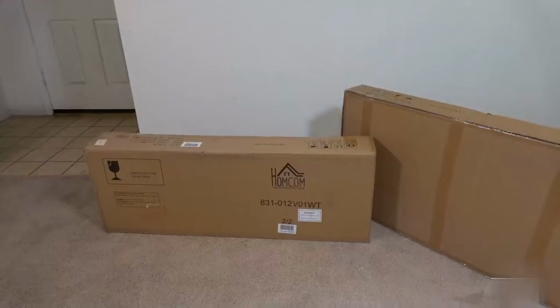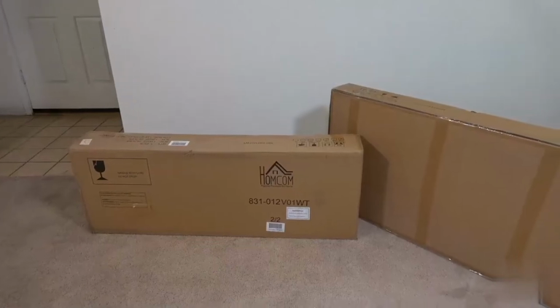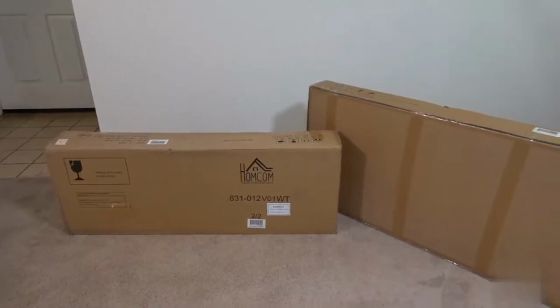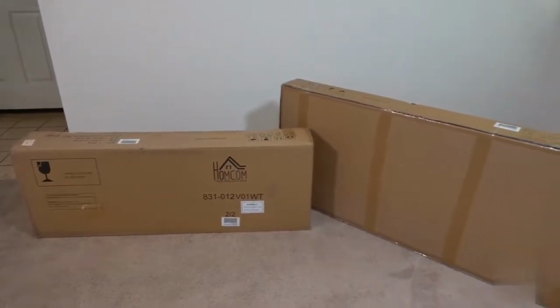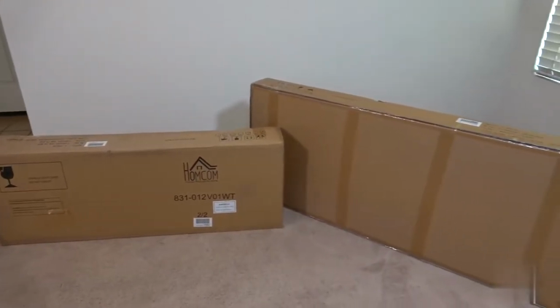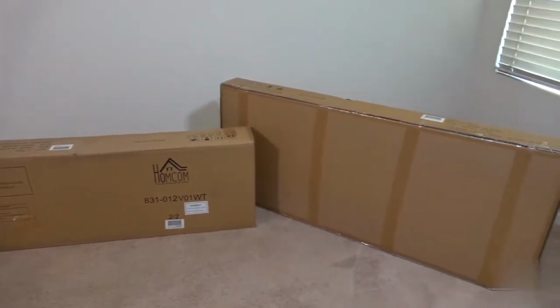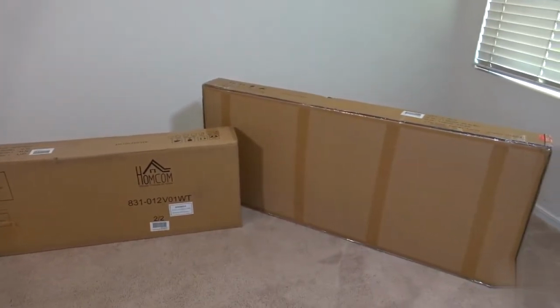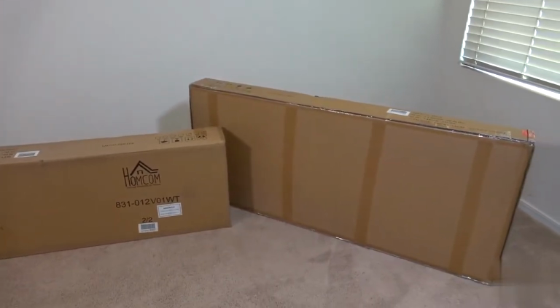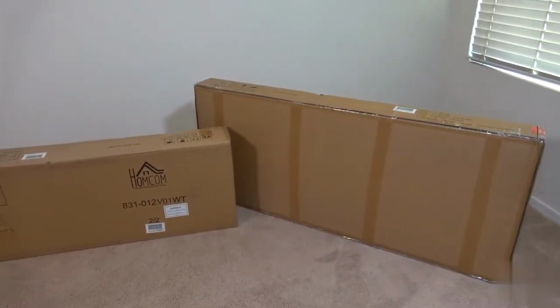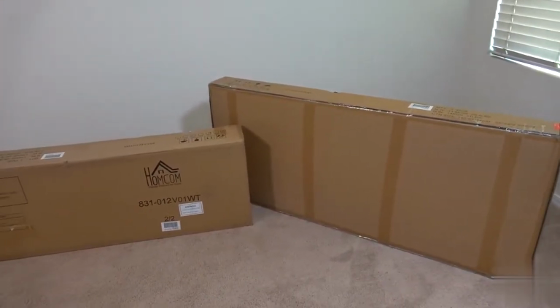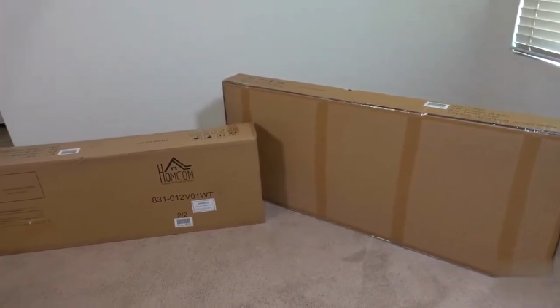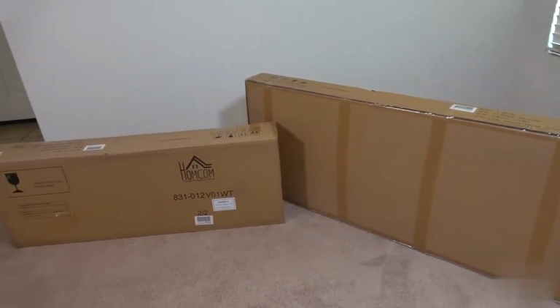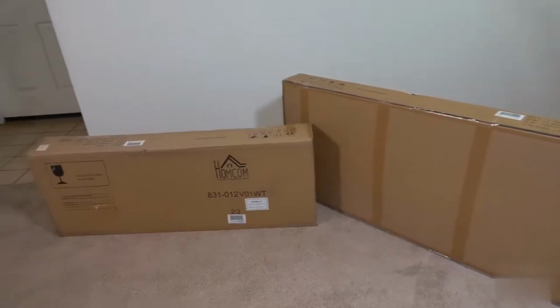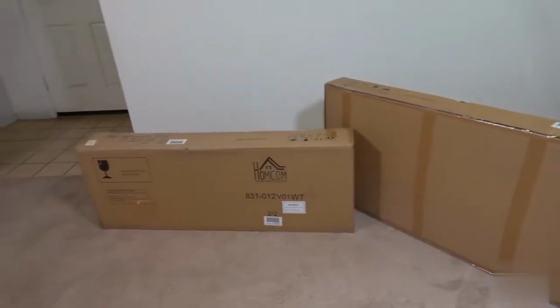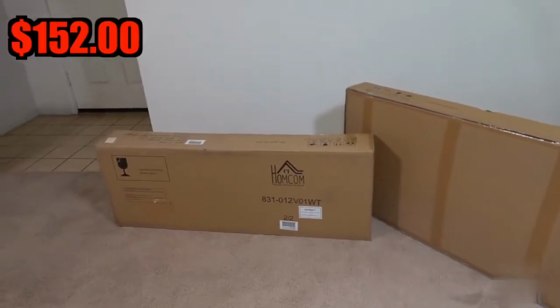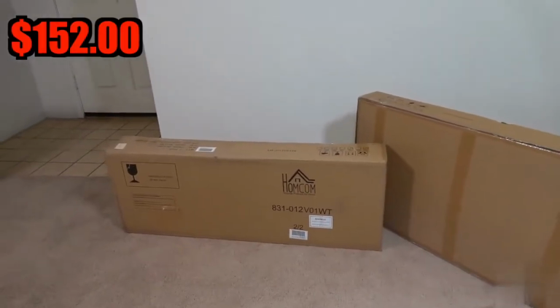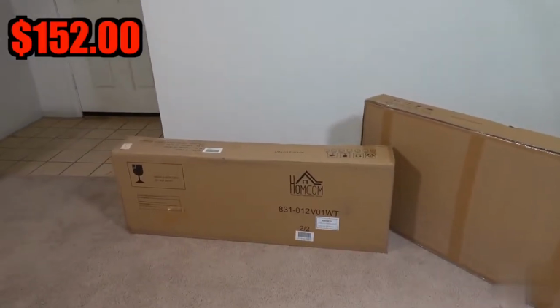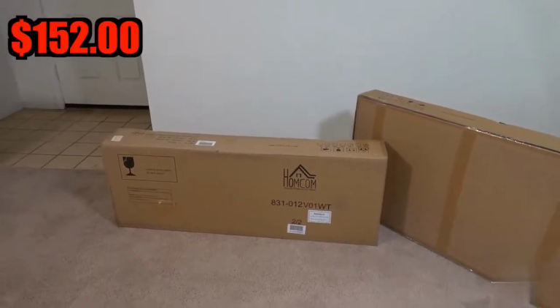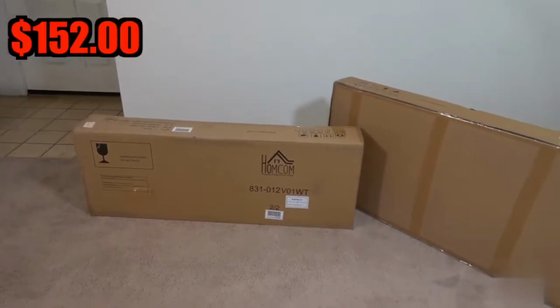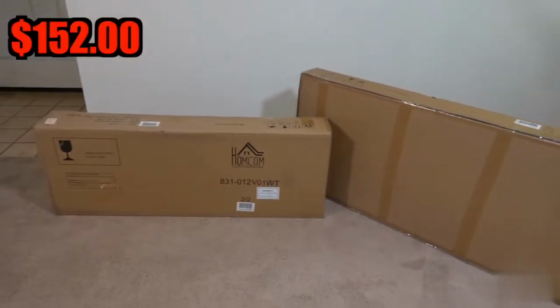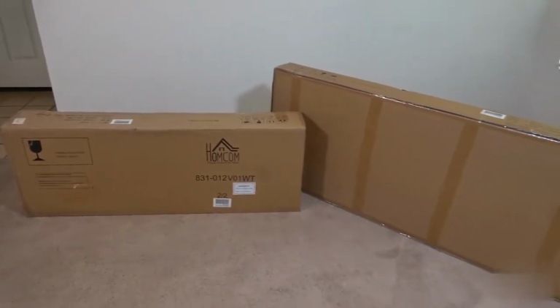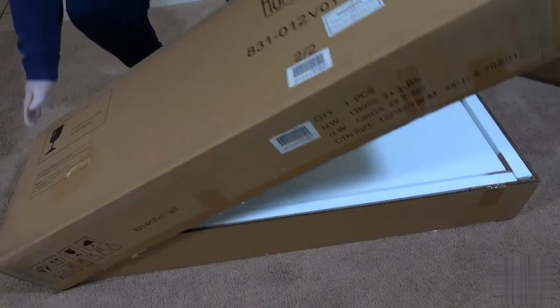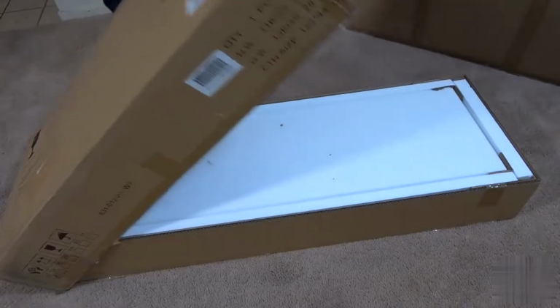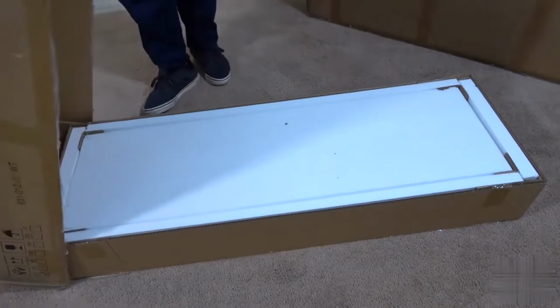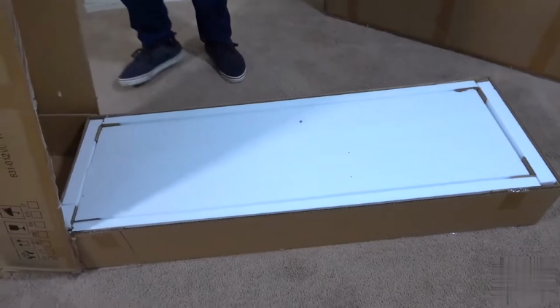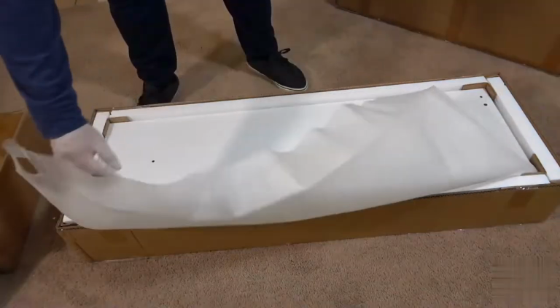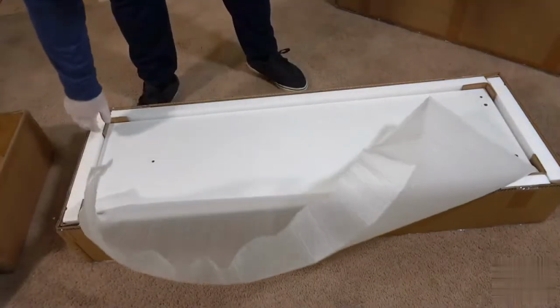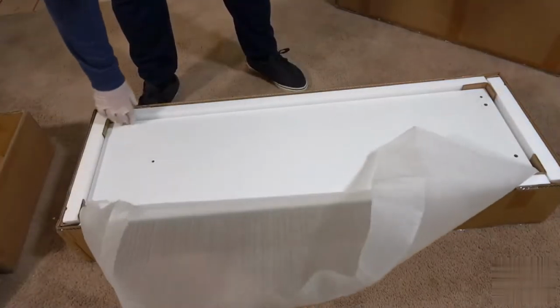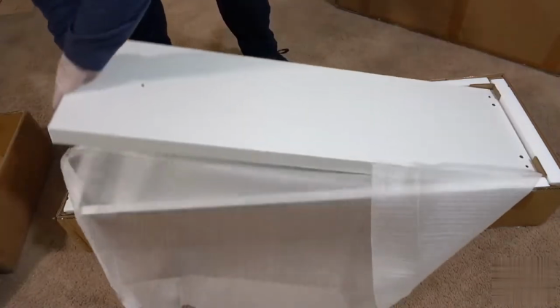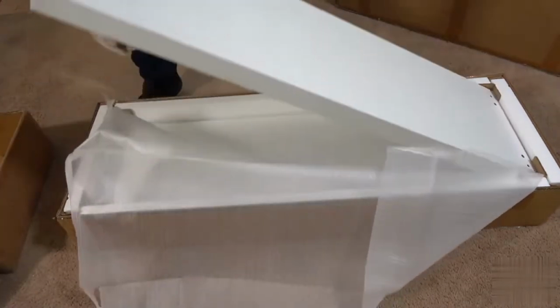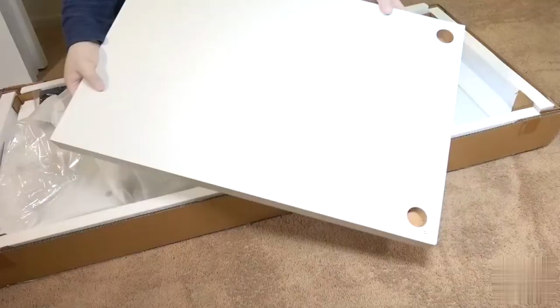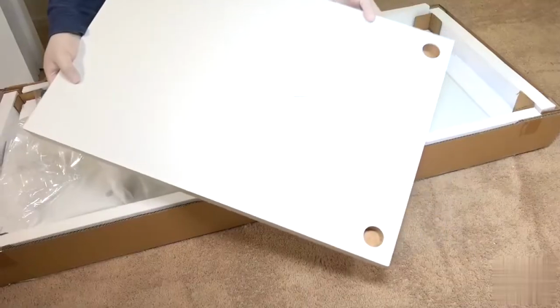Comcom is pretty much an exact replica of the last desk you saw me build, although you might not think so because this desk goes for $152 and comes in two separate boxes. It'll look like the previous desk except that there are some obvious differences.